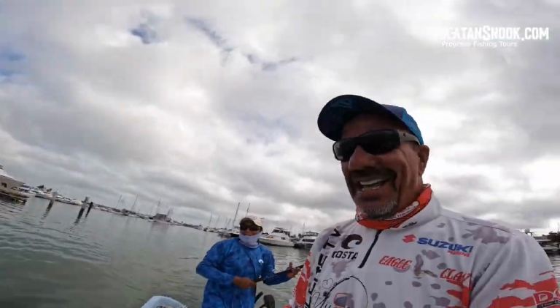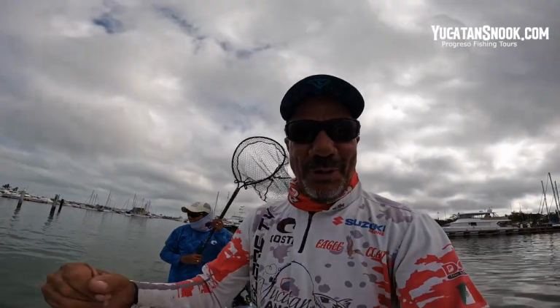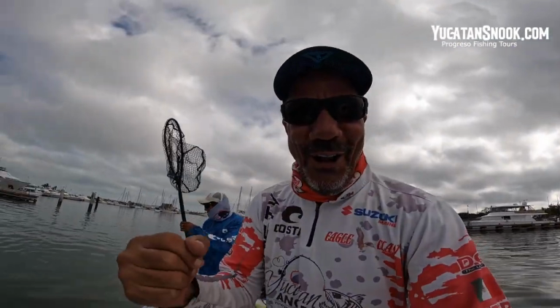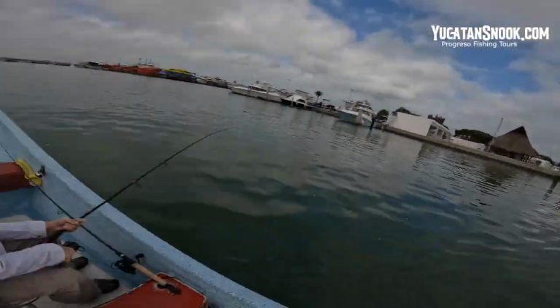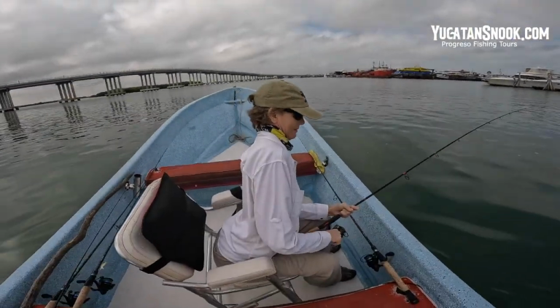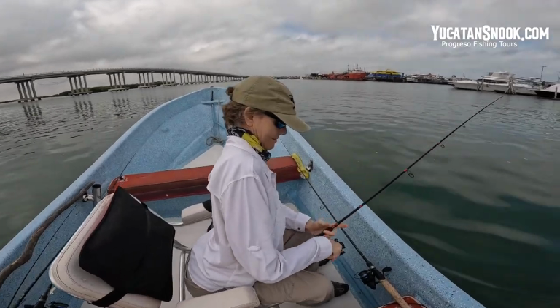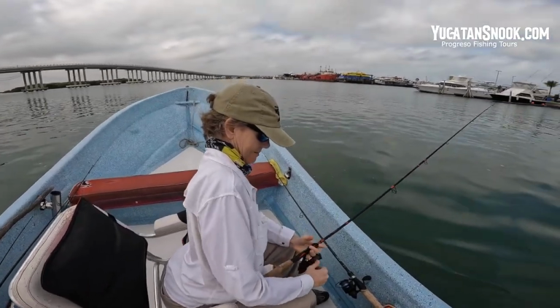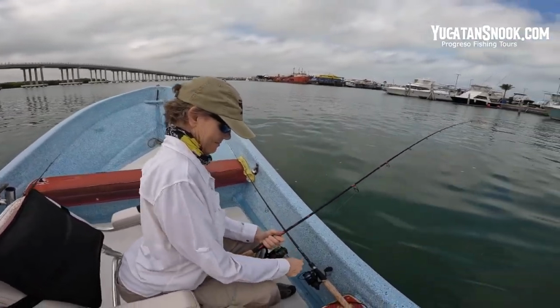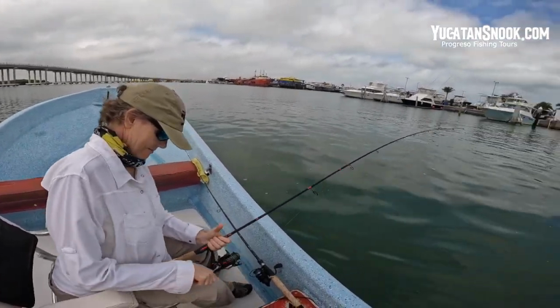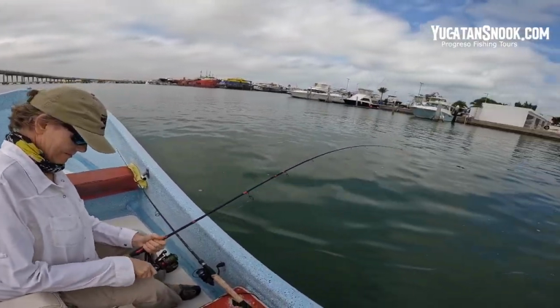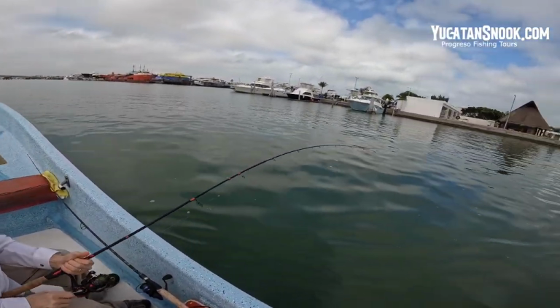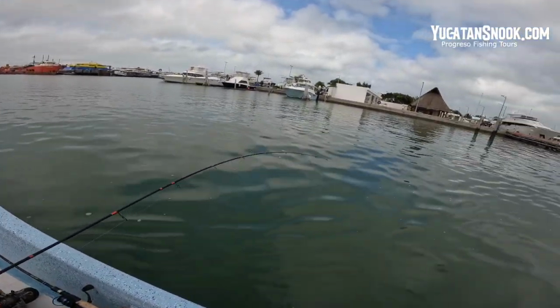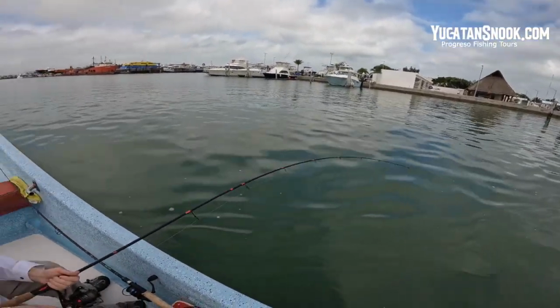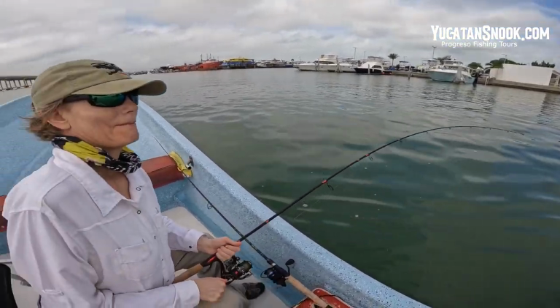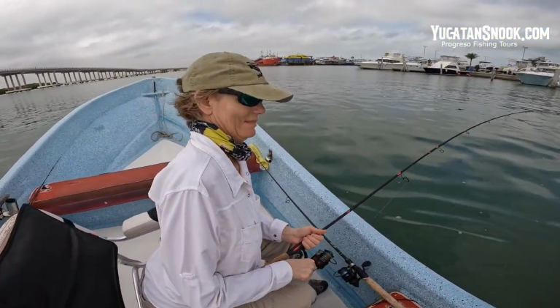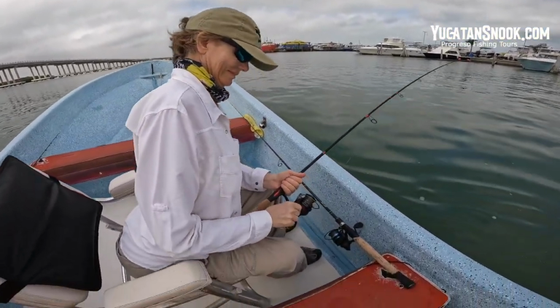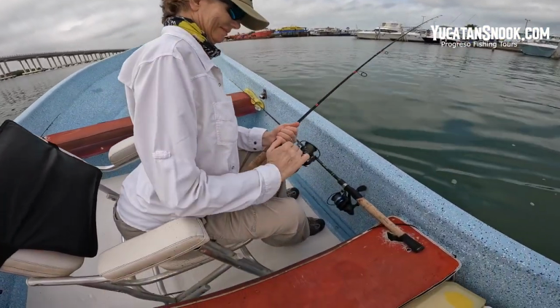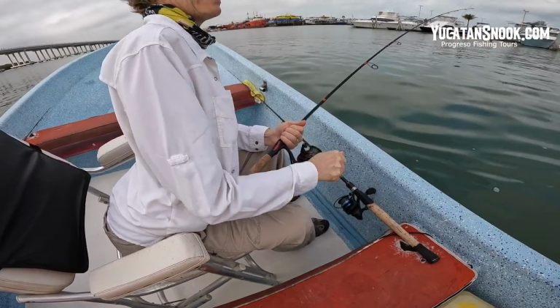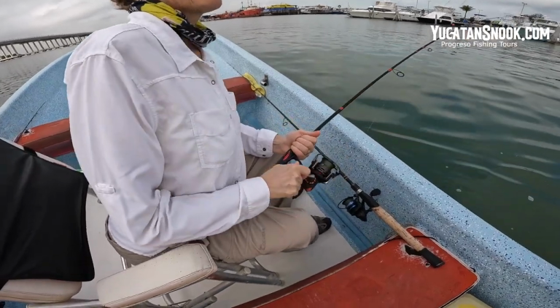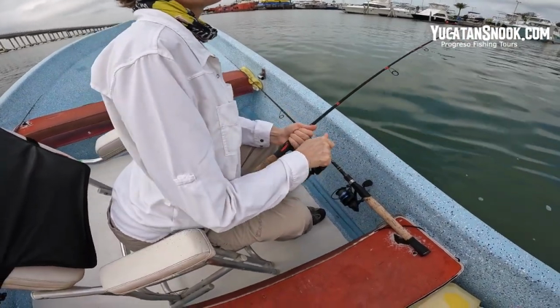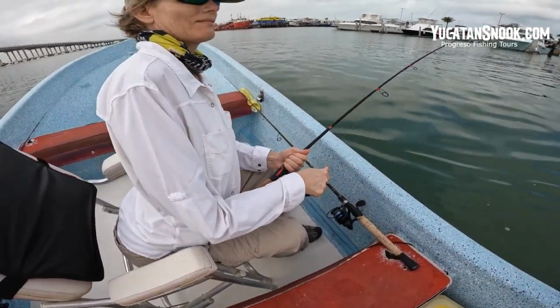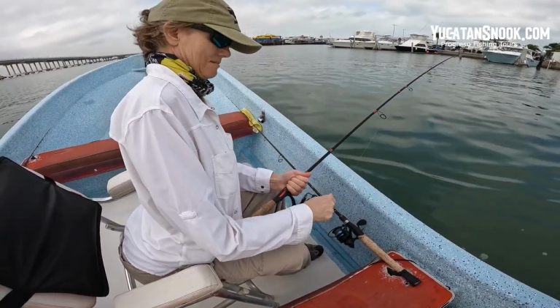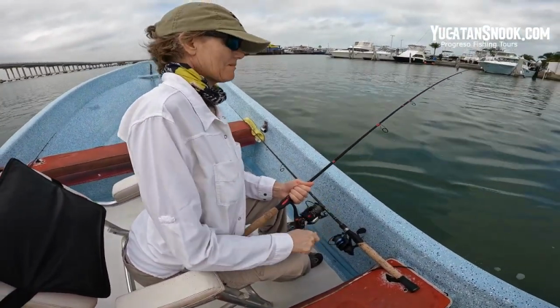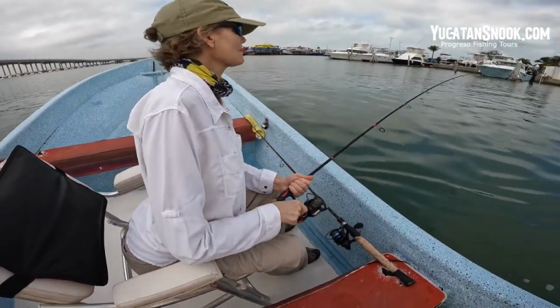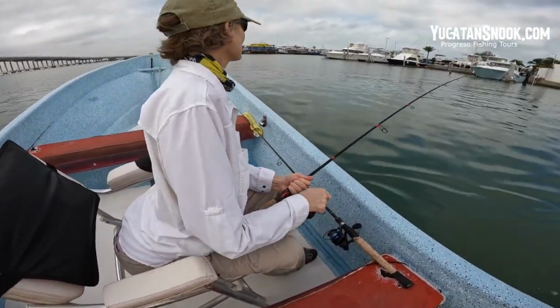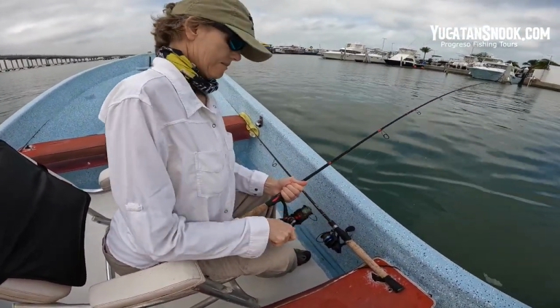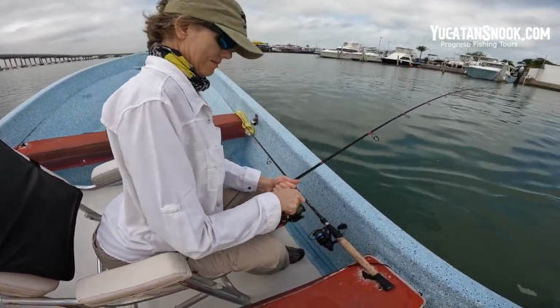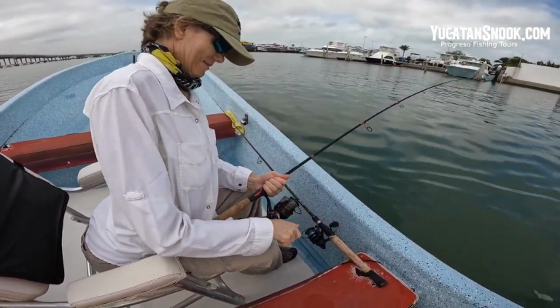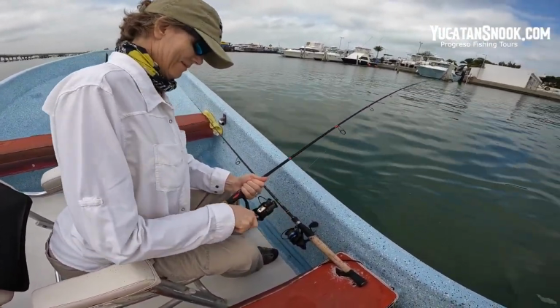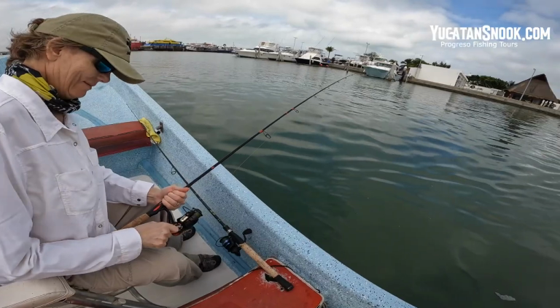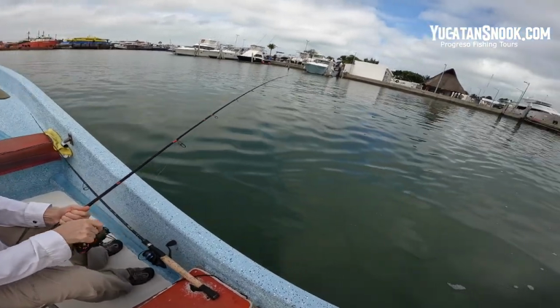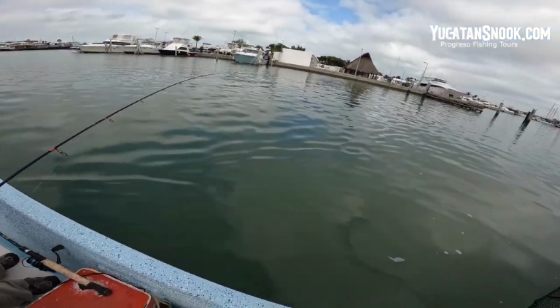Yes, we're trolling along here and Jen is hooked up — another one, ten minutes apart from each other. Another snook! Fight it Jen. Jen doesn't have much strength in her arm but boy, I tell you what, she can bring in a fish.